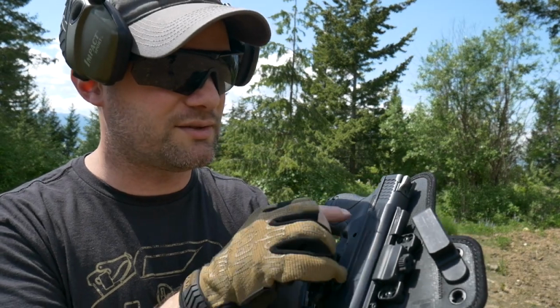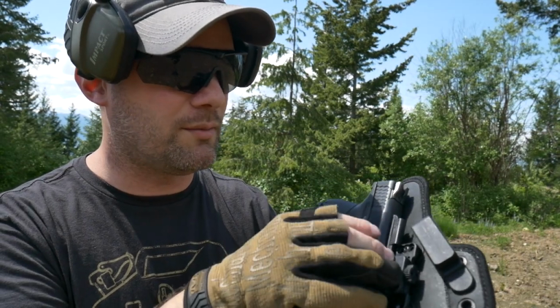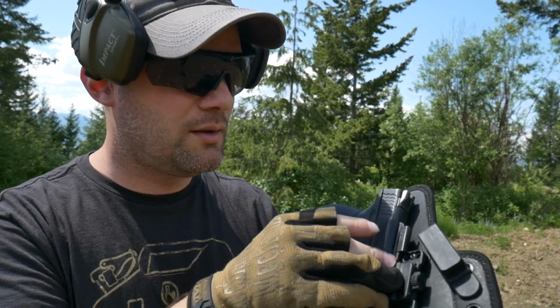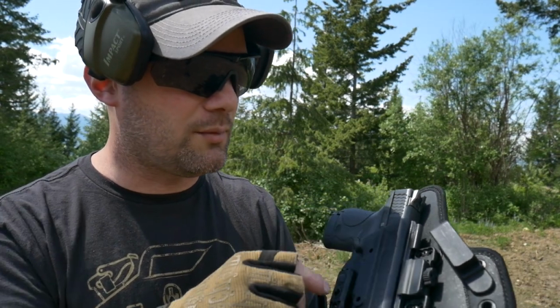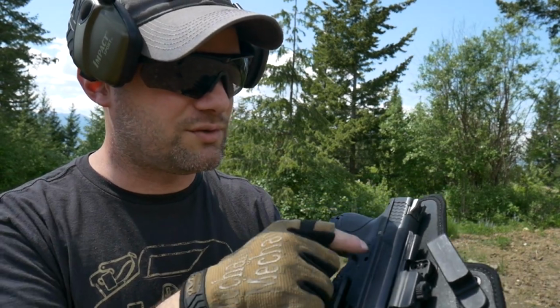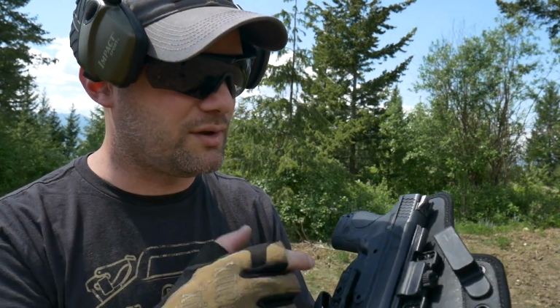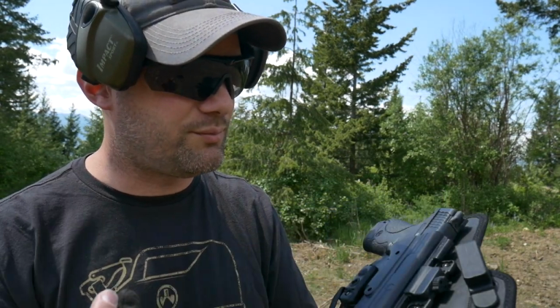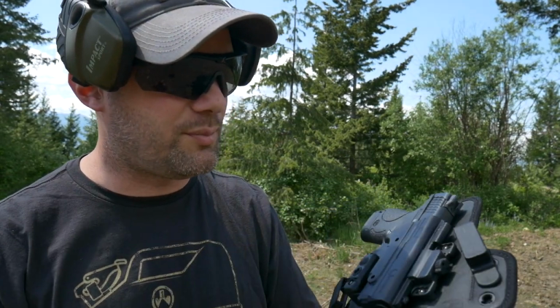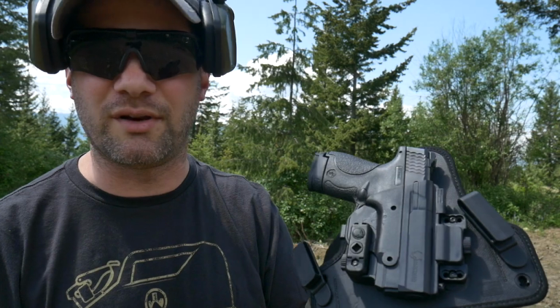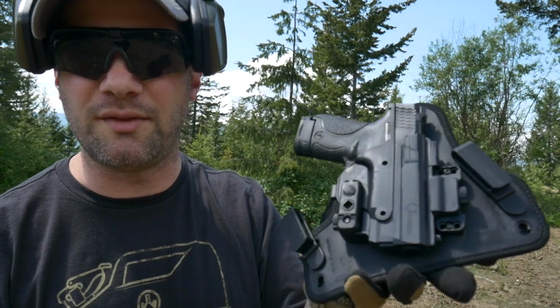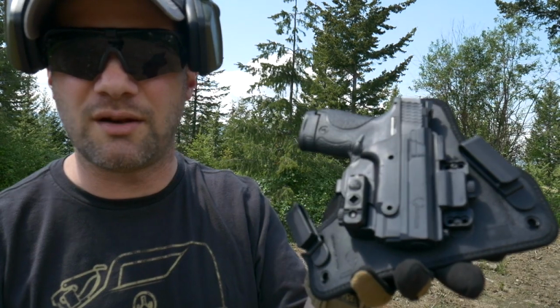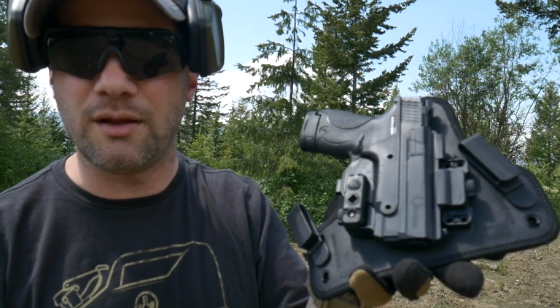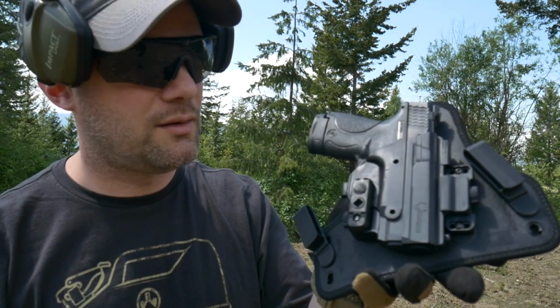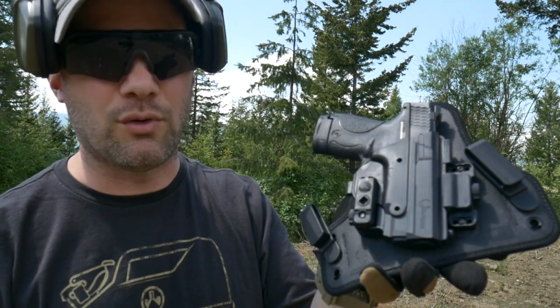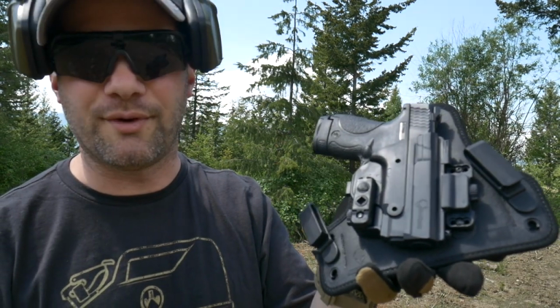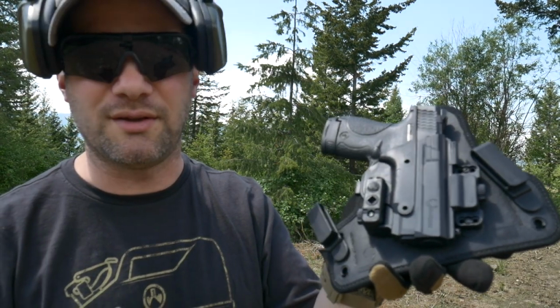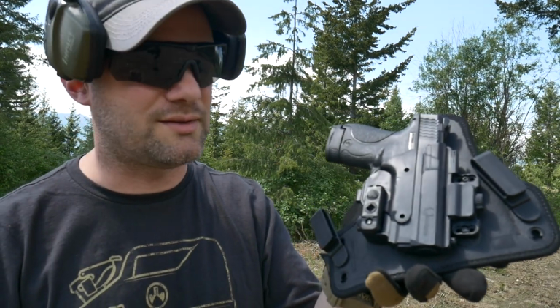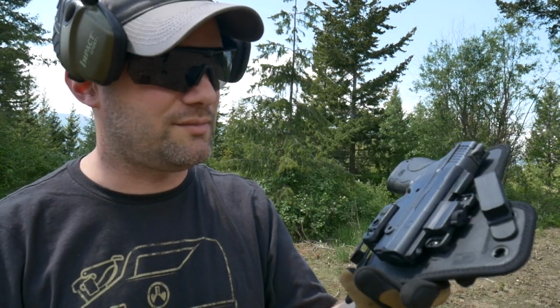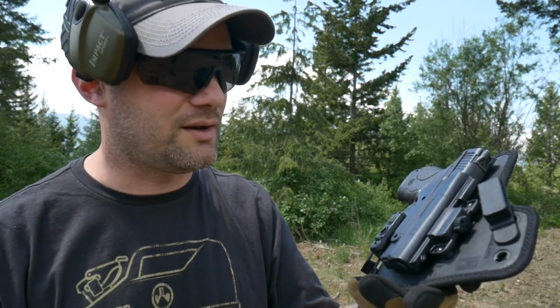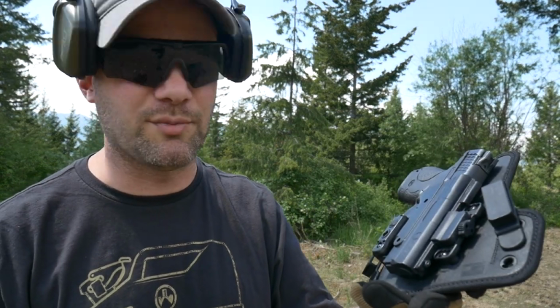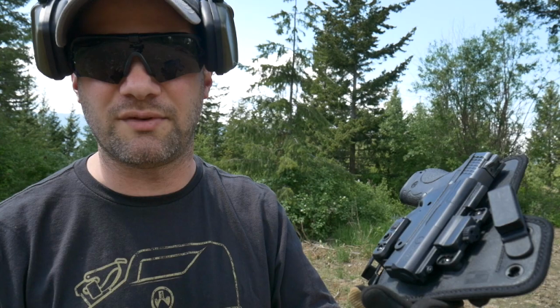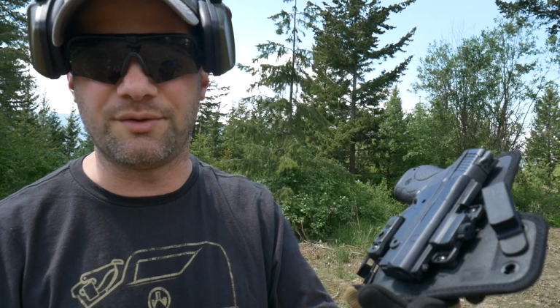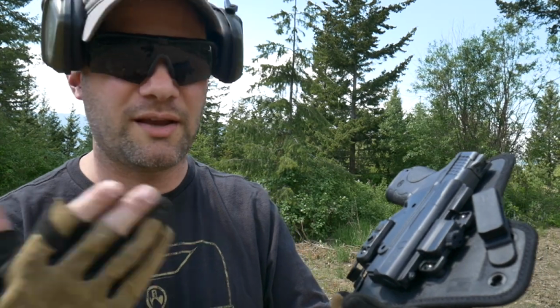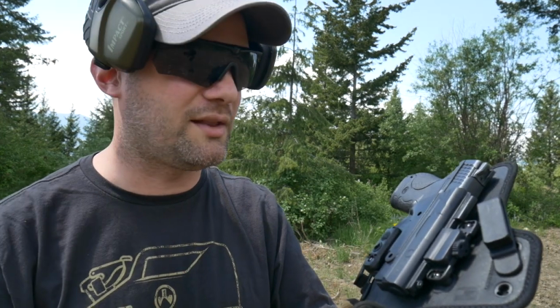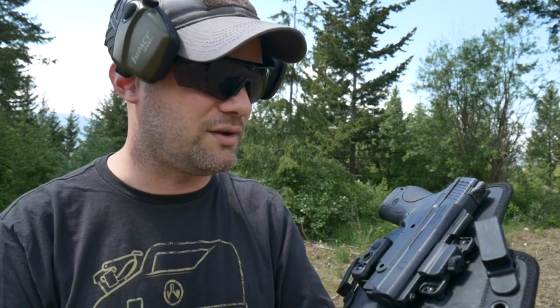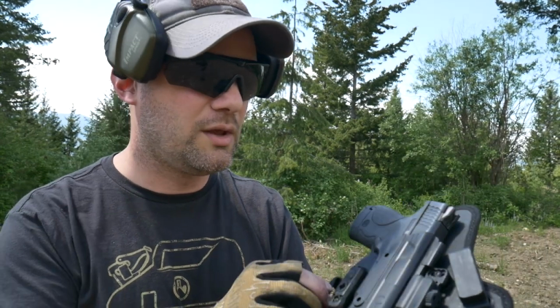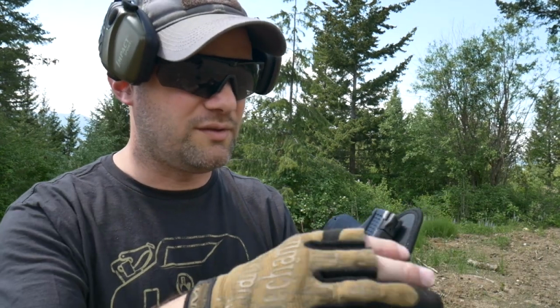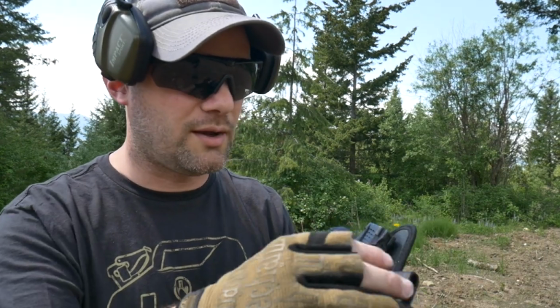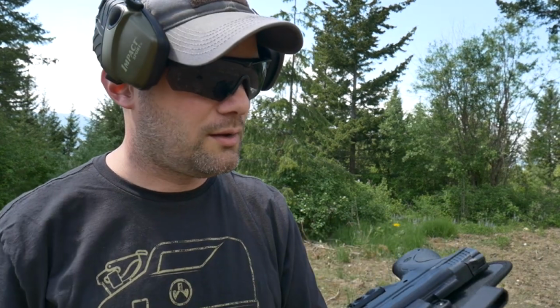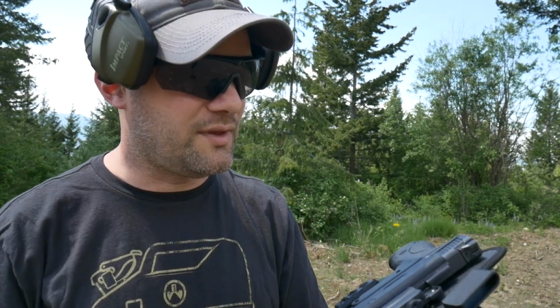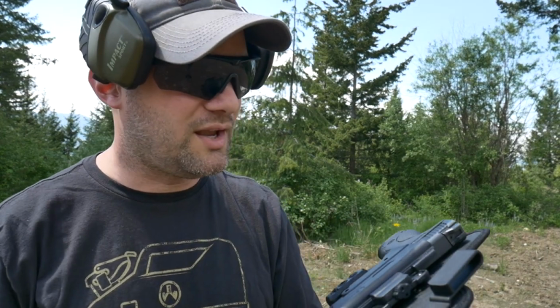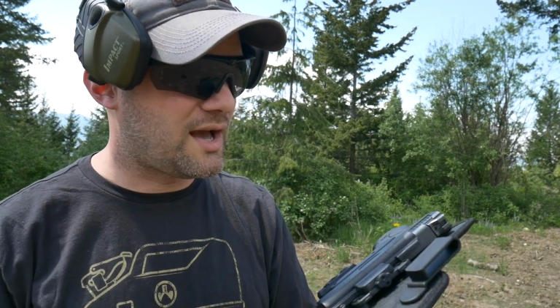Just putting a picture of a gun on the outside of a holster — I think it kind of defeats the purpose of concealed carry. I covered that in the last video. They didn't change that.